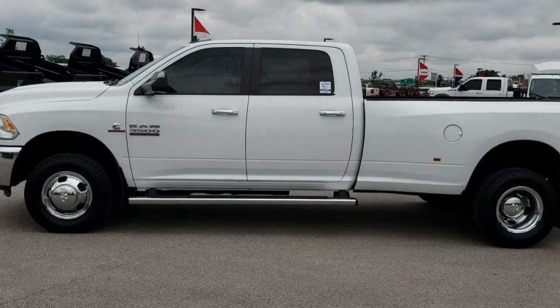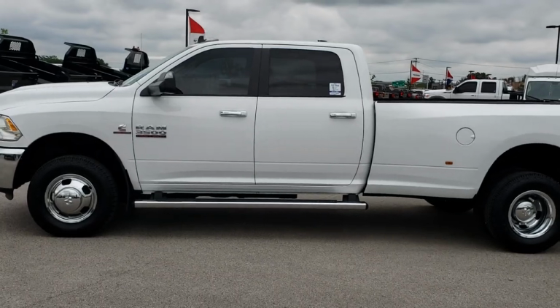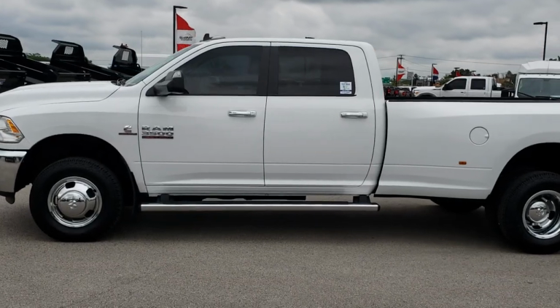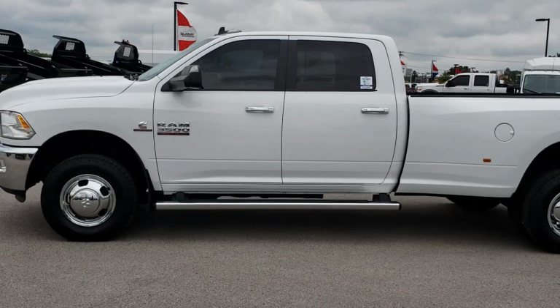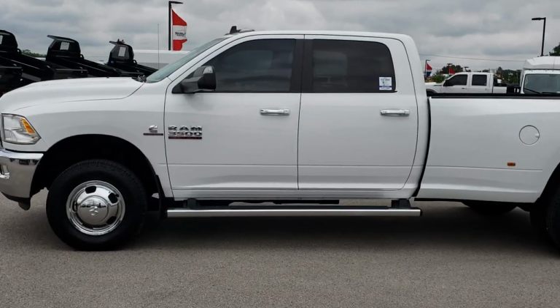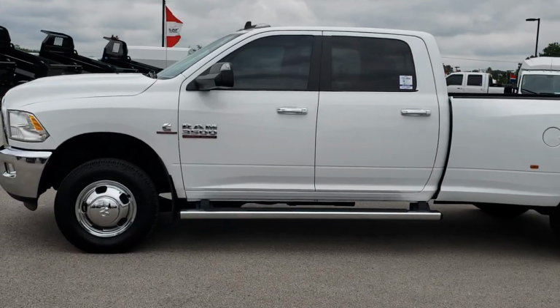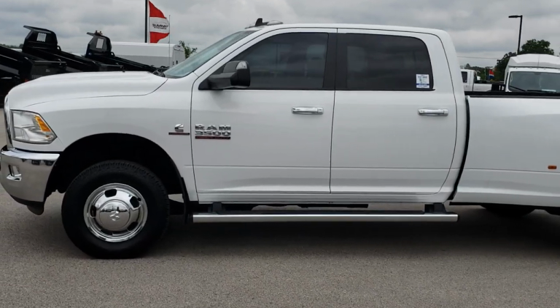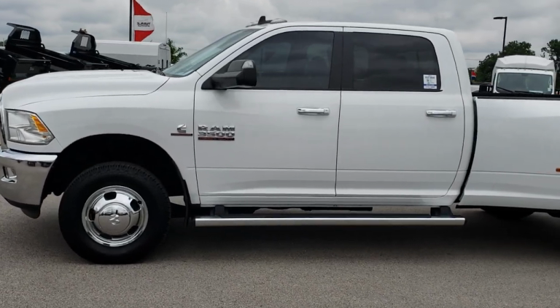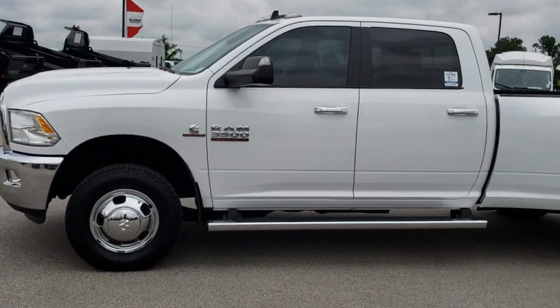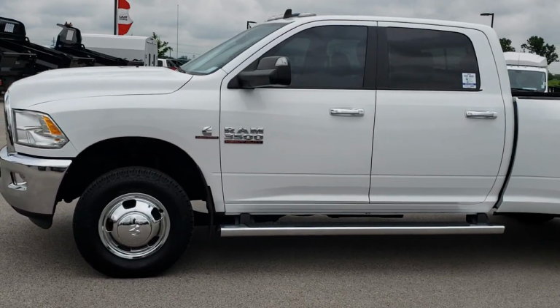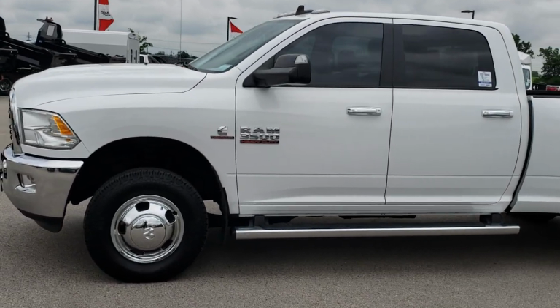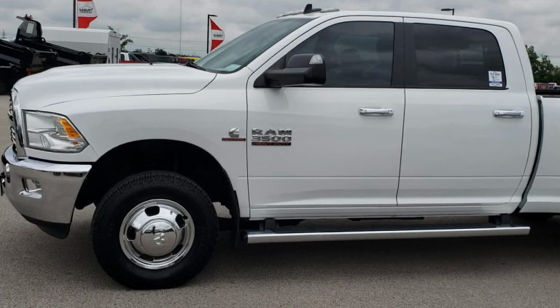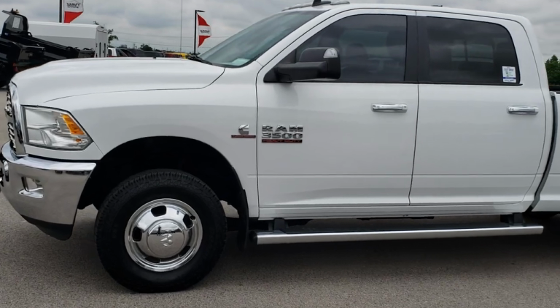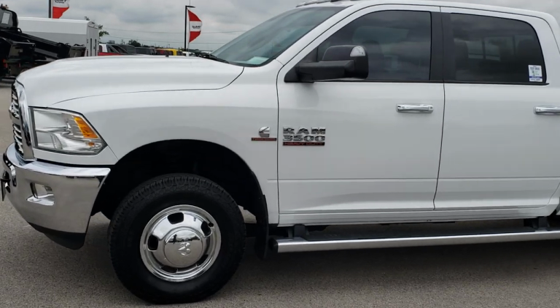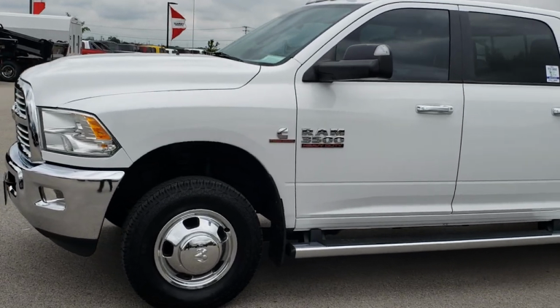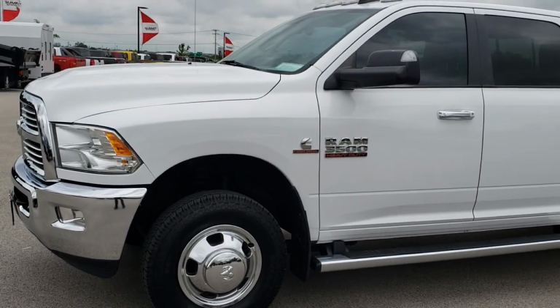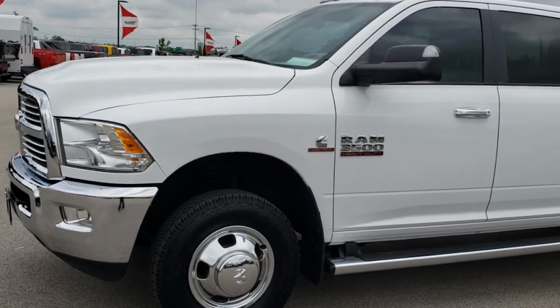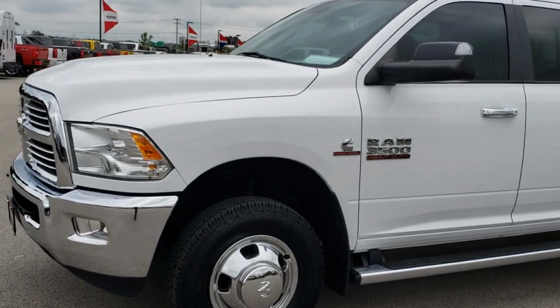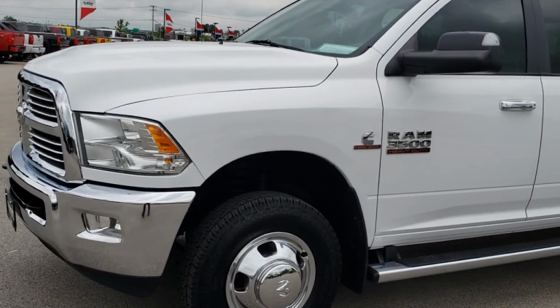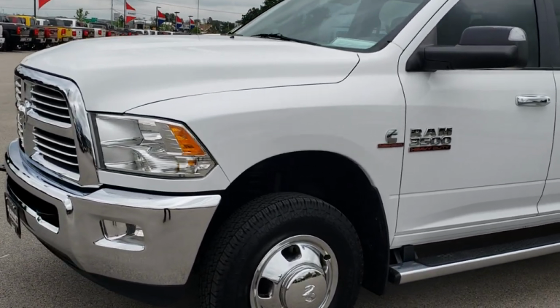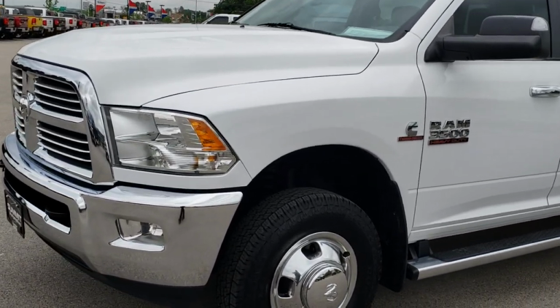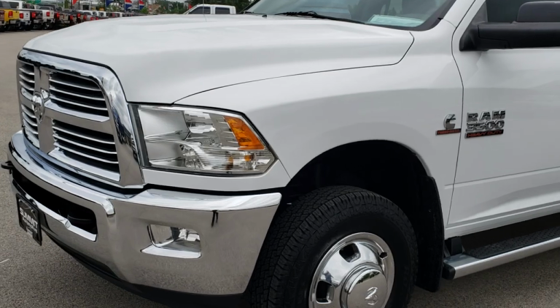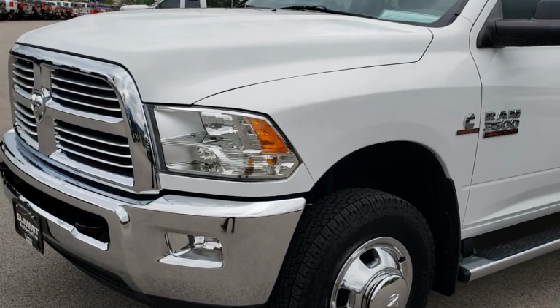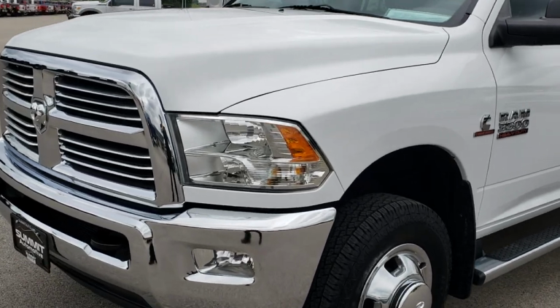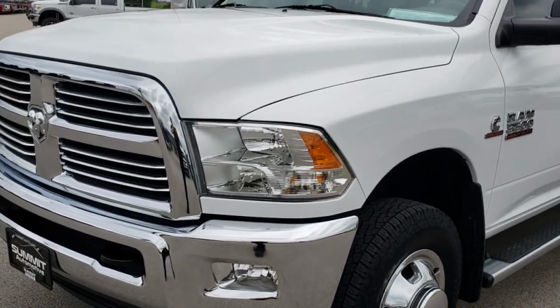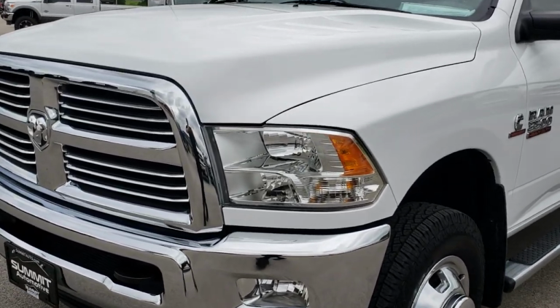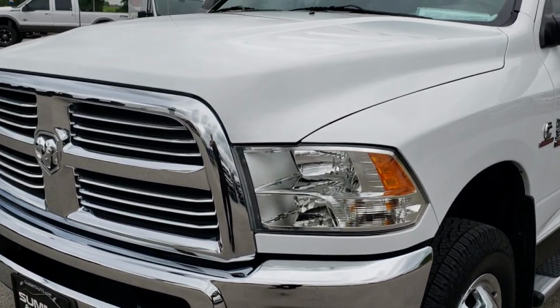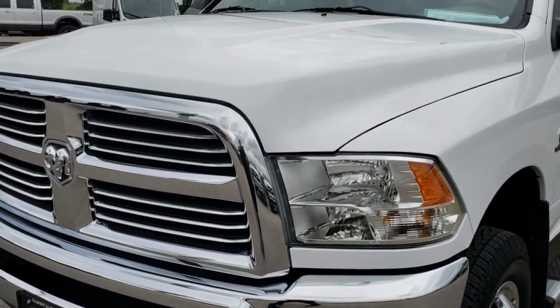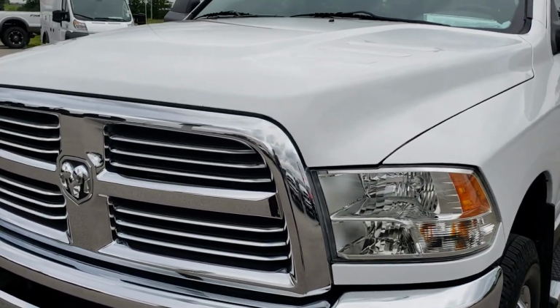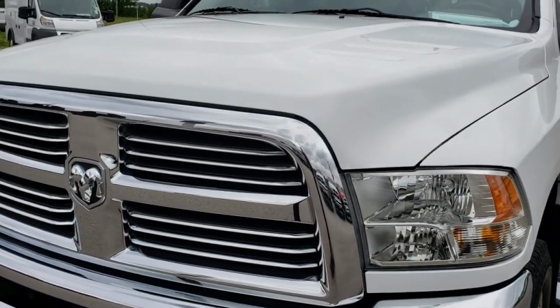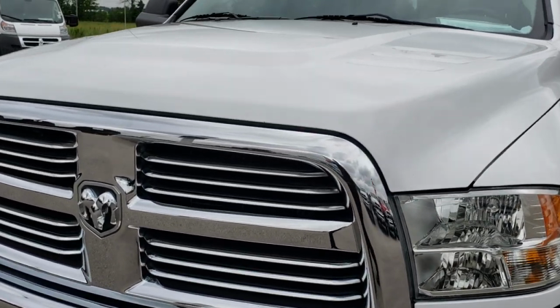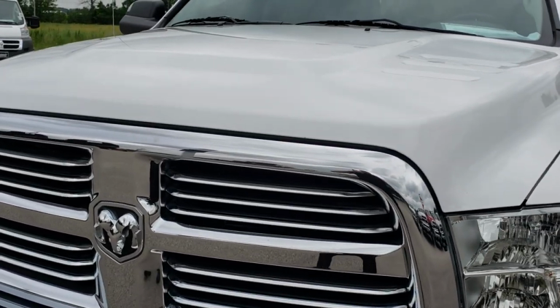This is stock number AT202AA. We are here at Summit Automotive in Fond du Lac, Wisconsin, your new and used Ram Heavy Duty Headquarters. Remember, we are the guys with the trucks on 41.